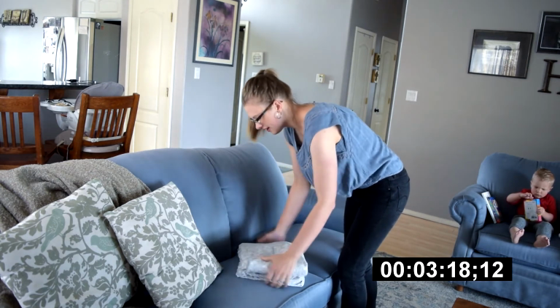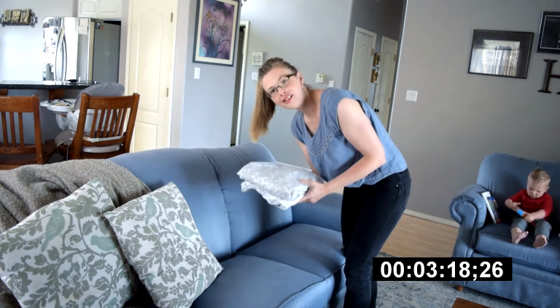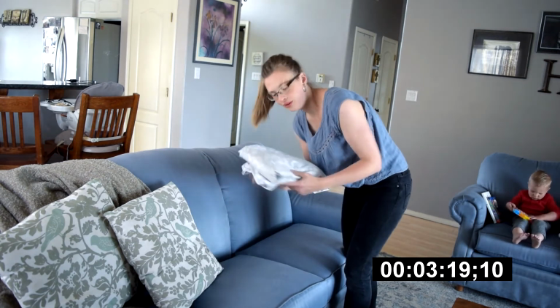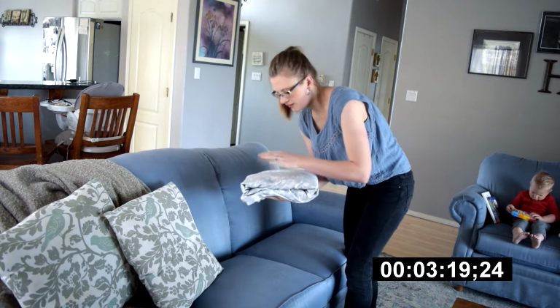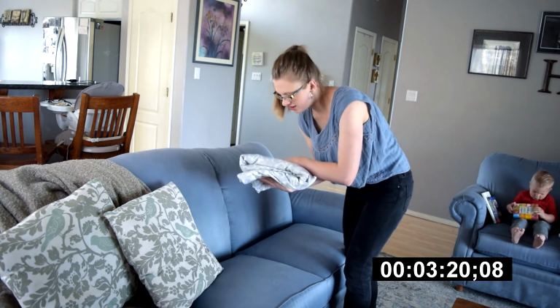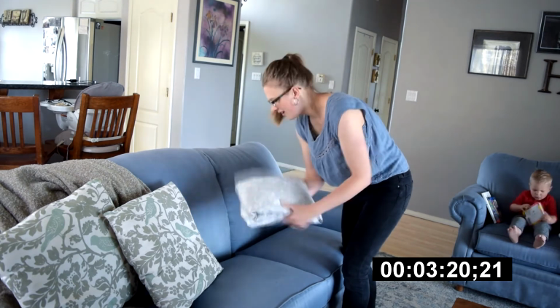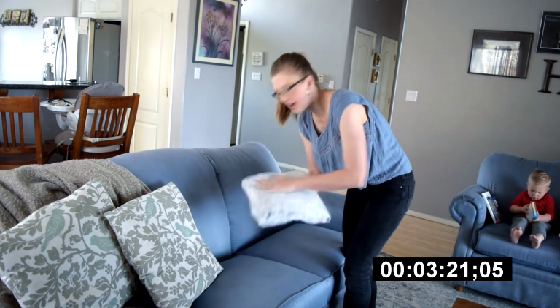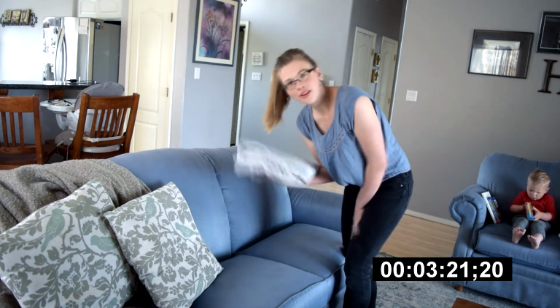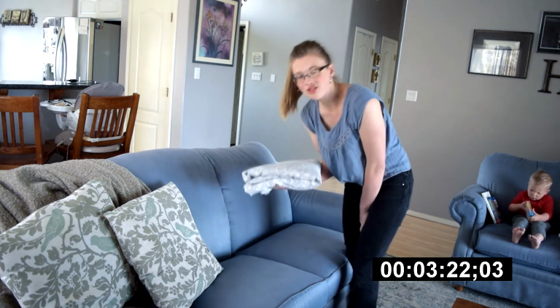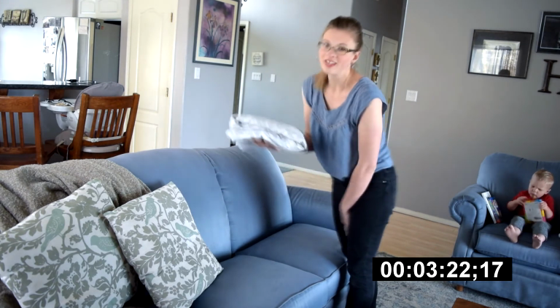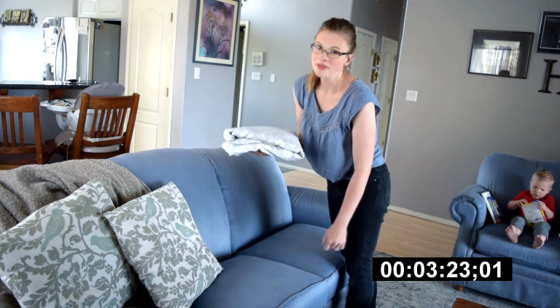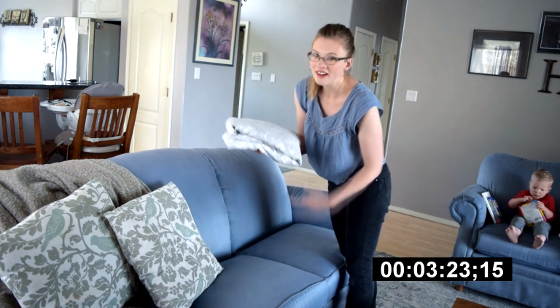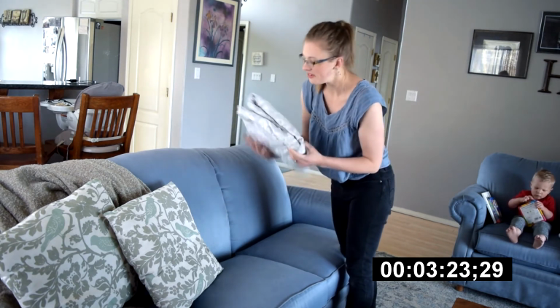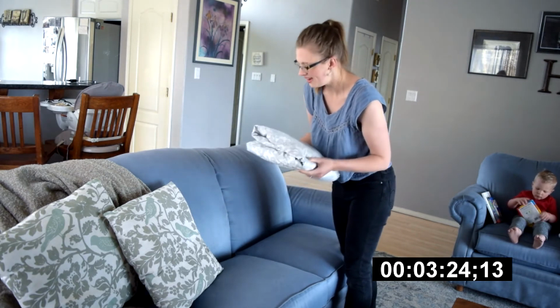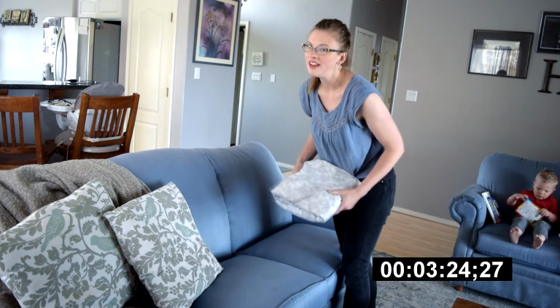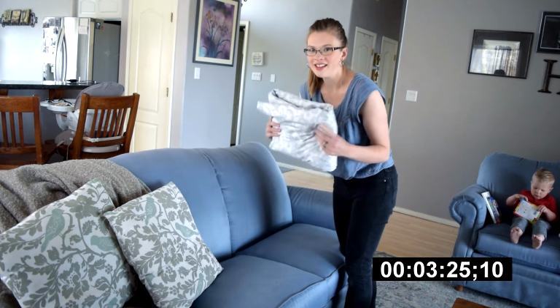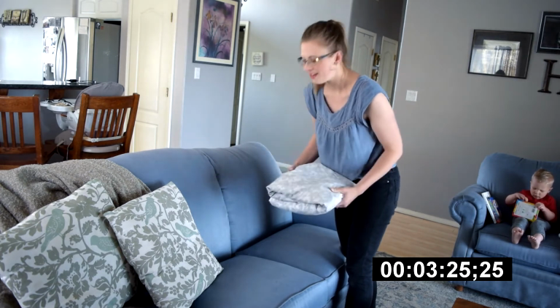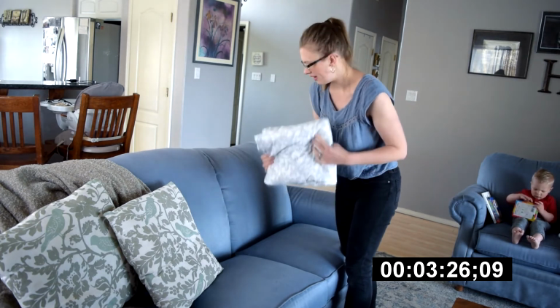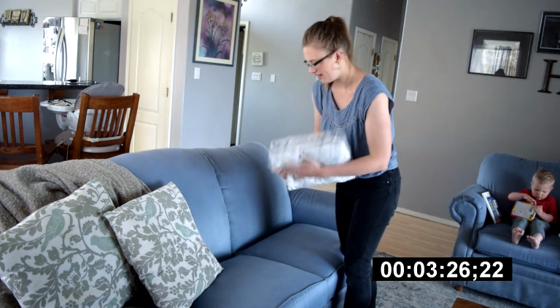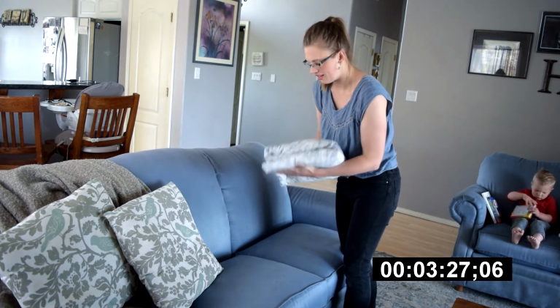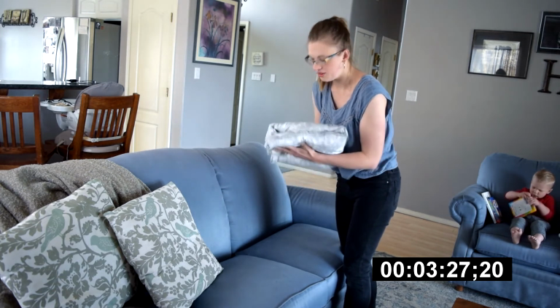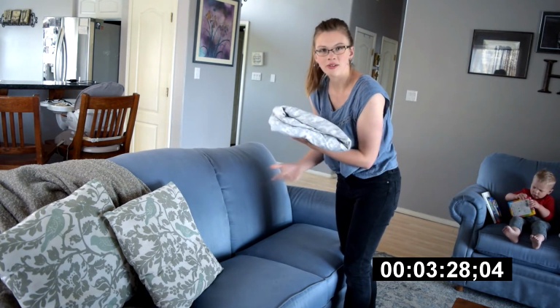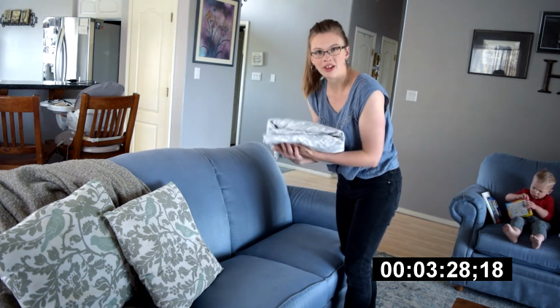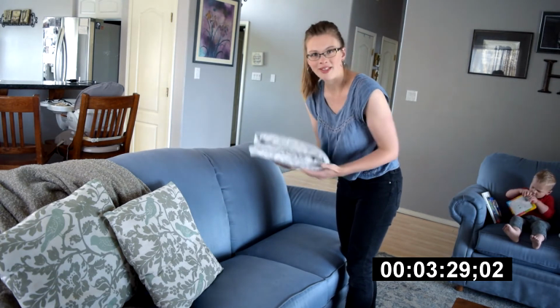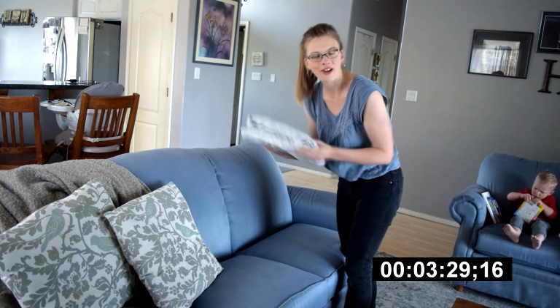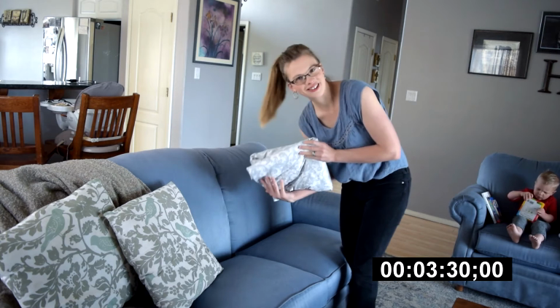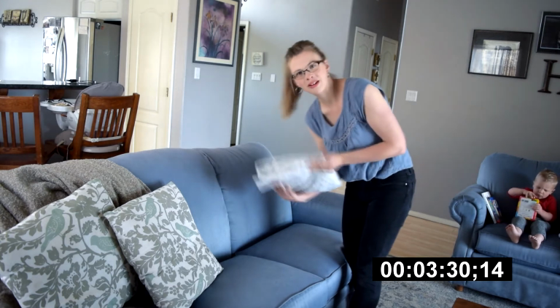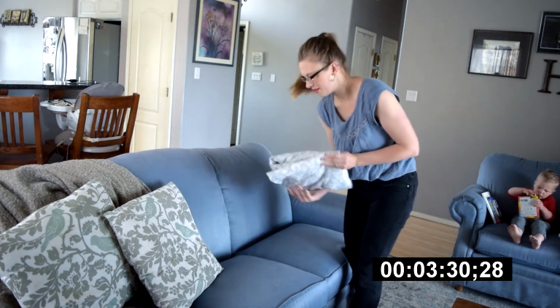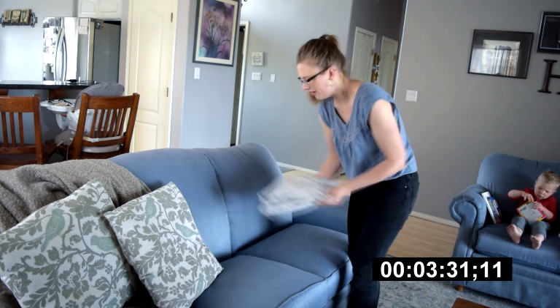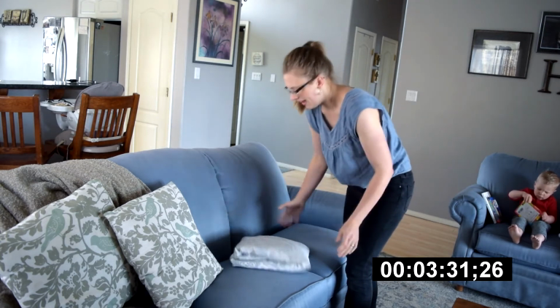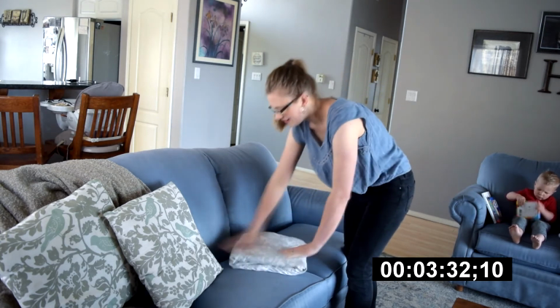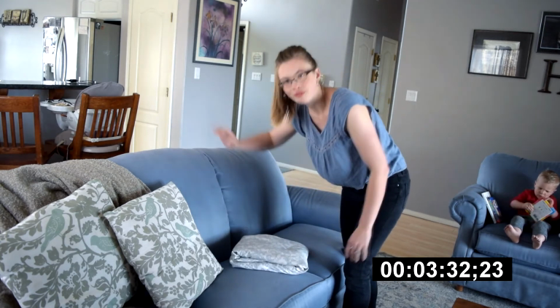A nicely folded fitted sheet! Folding a fitted sheet doesn't have to be scary or intimidating. It's easy and simple, and you can fold it in a way that is very aesthetically pleasing as well — simple and fun.